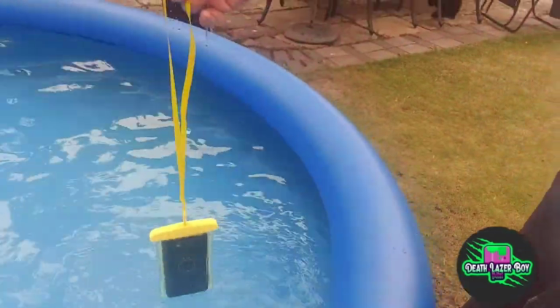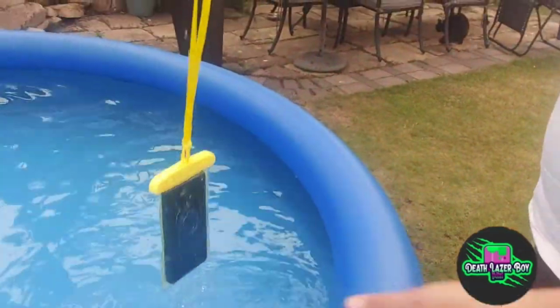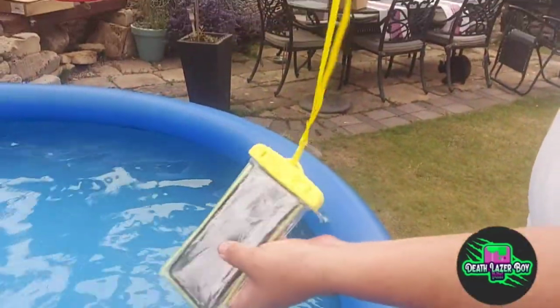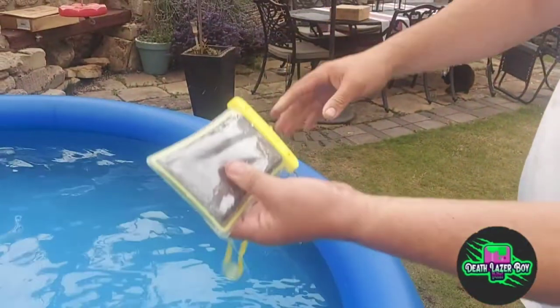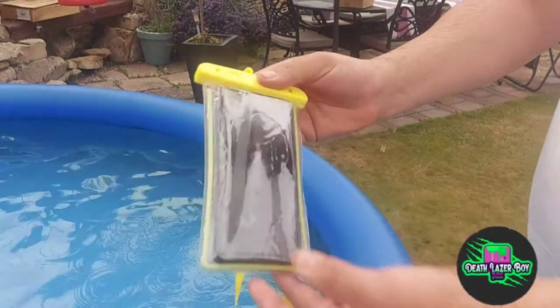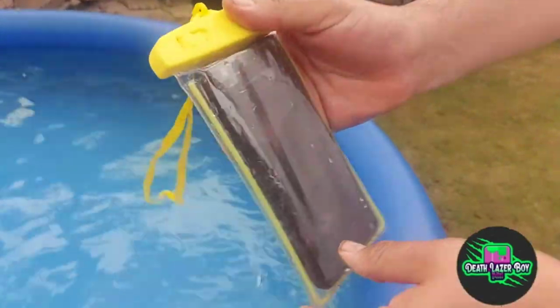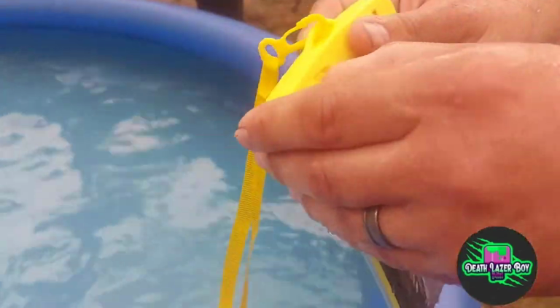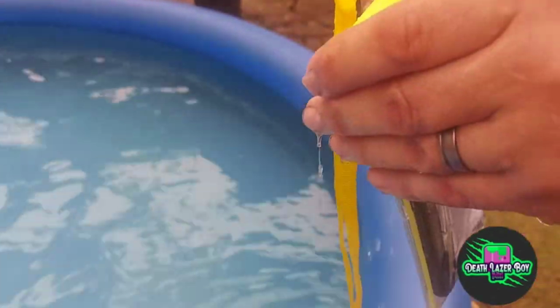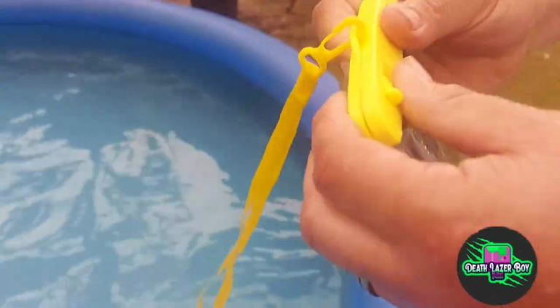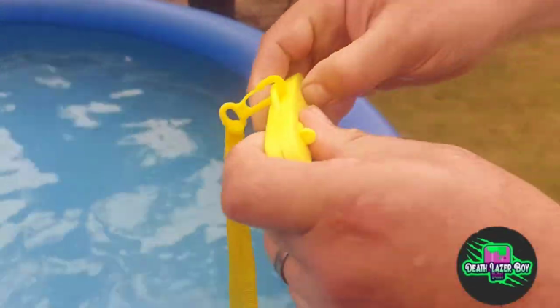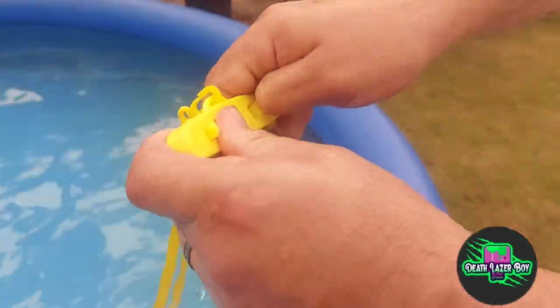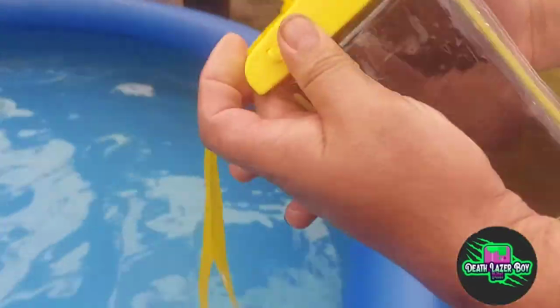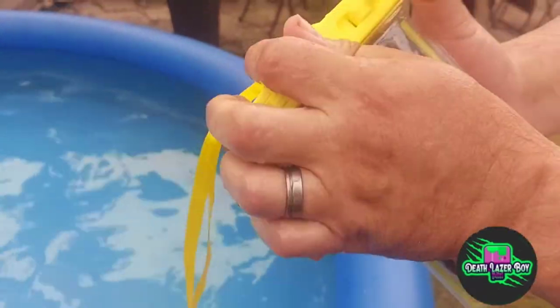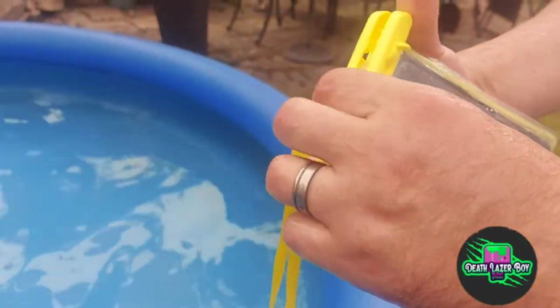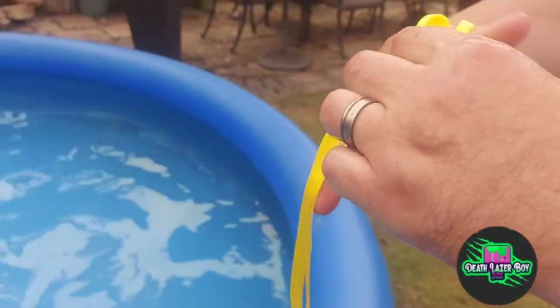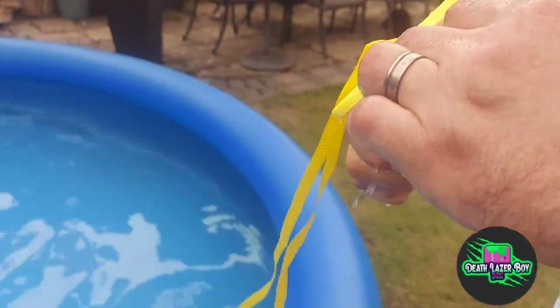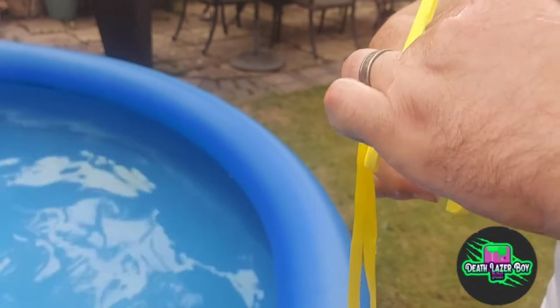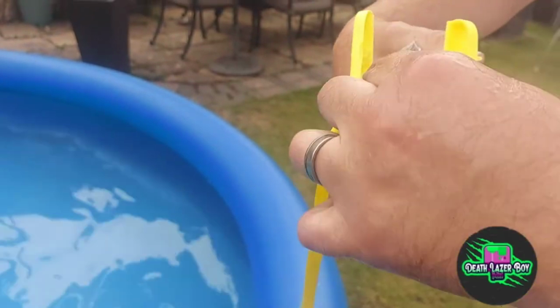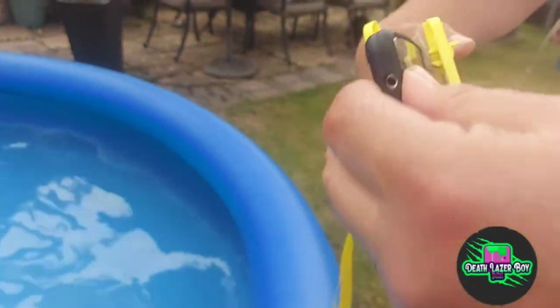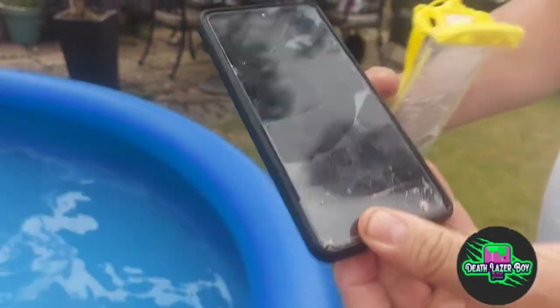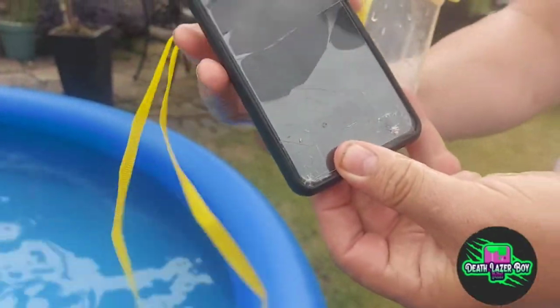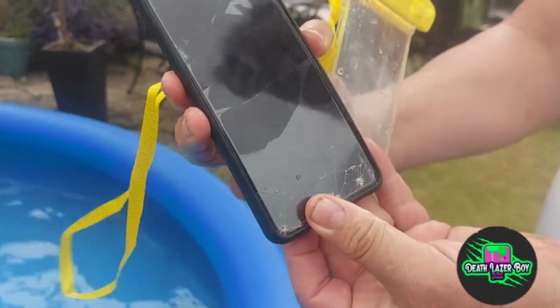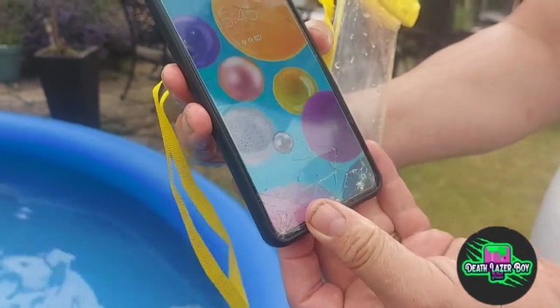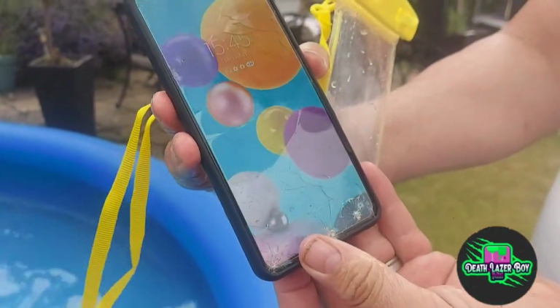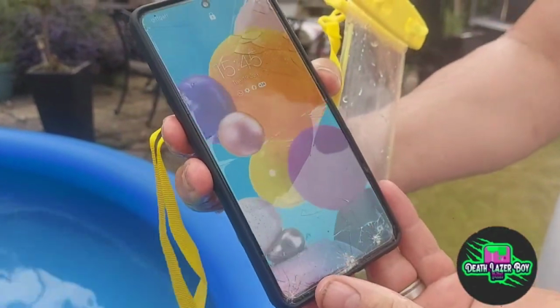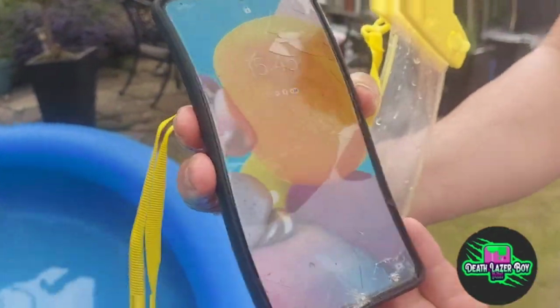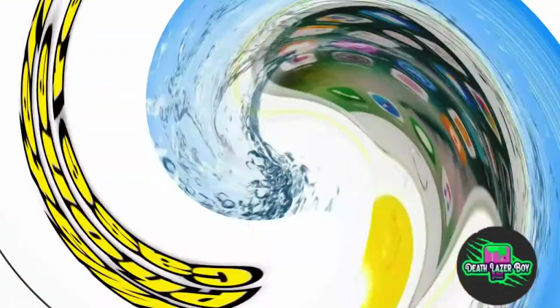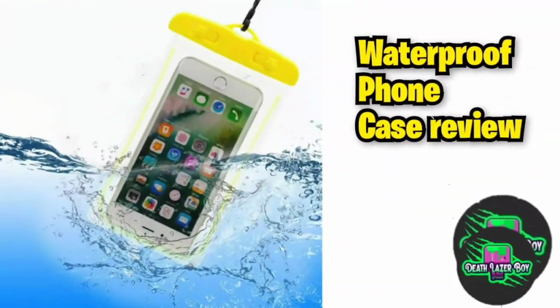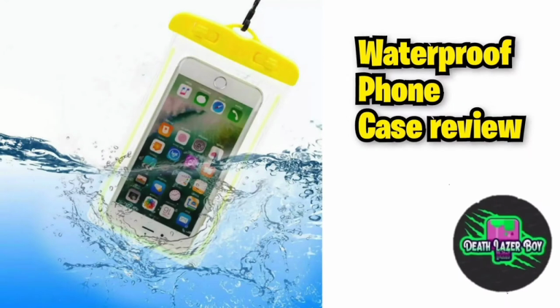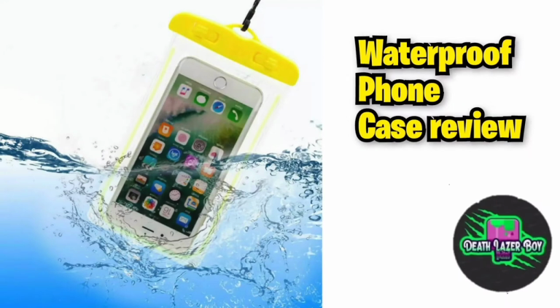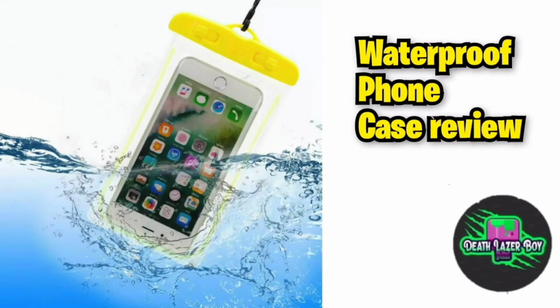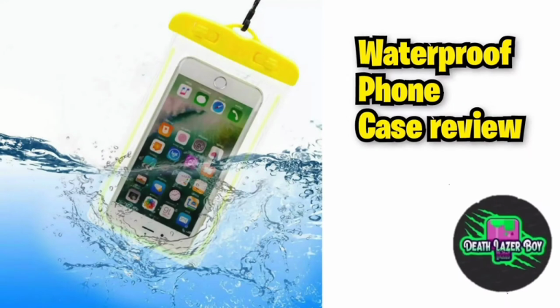Leave it in there for a bit, then grab it out and we'll see if the phone still works. Taking it out — is that phone going to work still? Cheap eBay rubbish. And there we go — yep! Thanks for watching, please subscribe. See you next time.